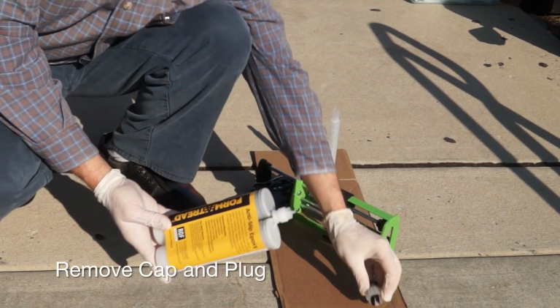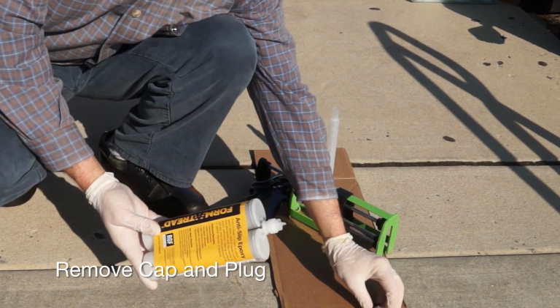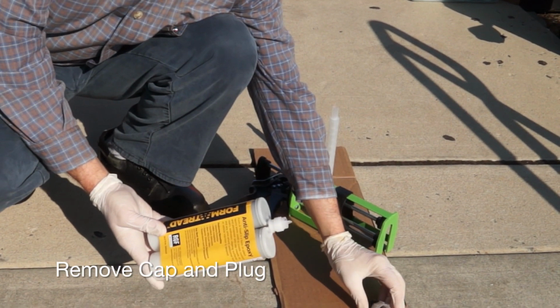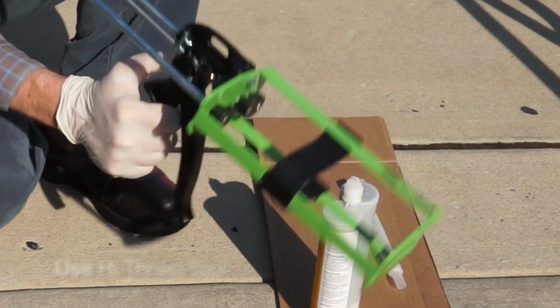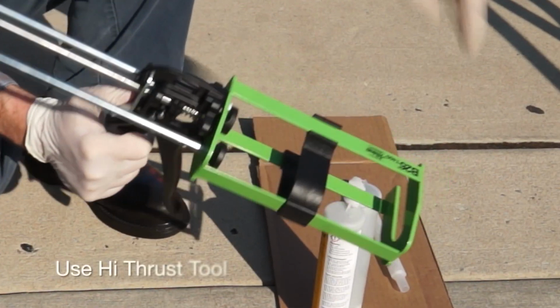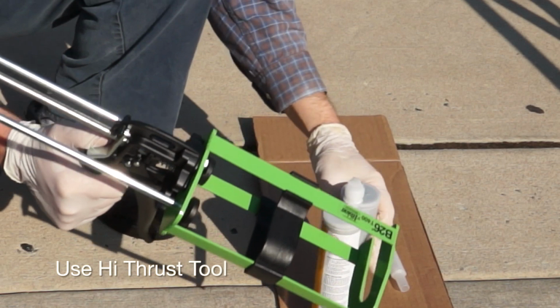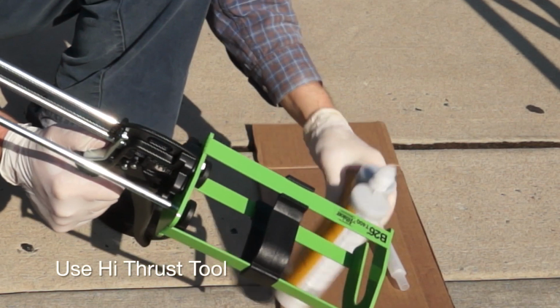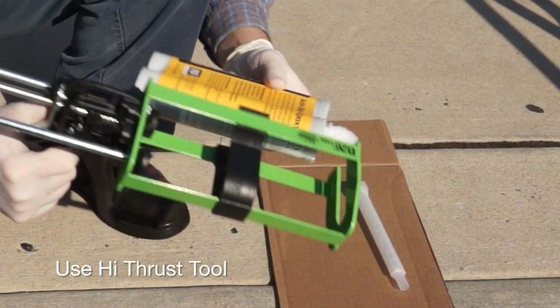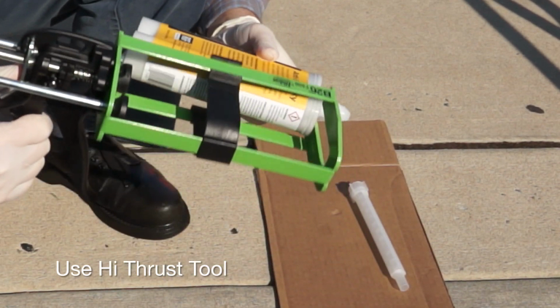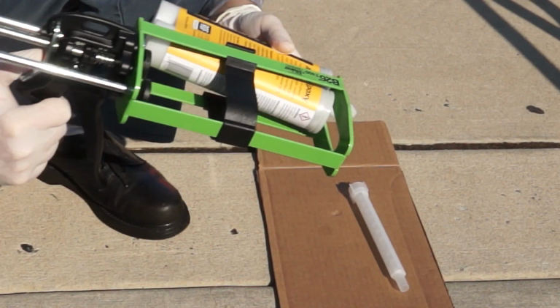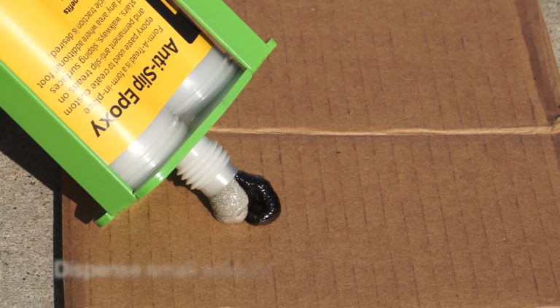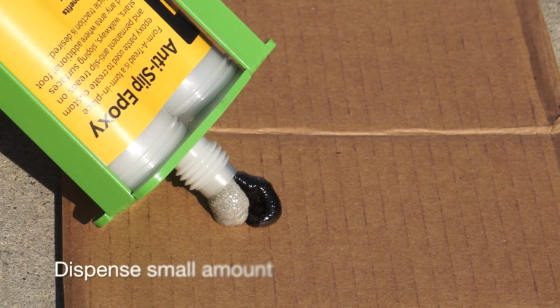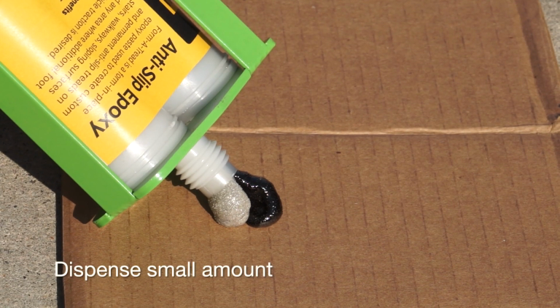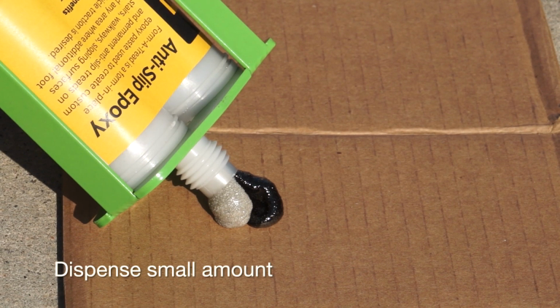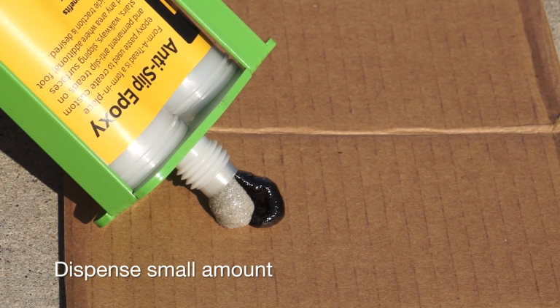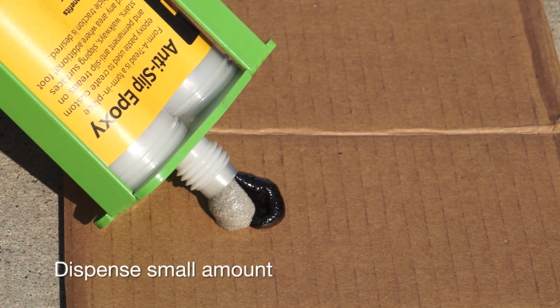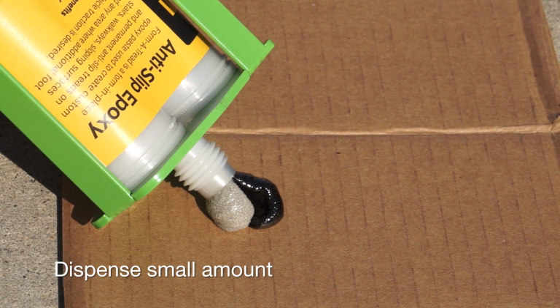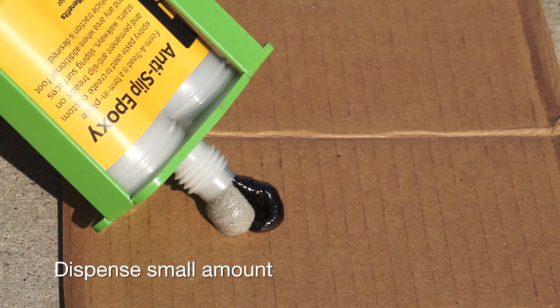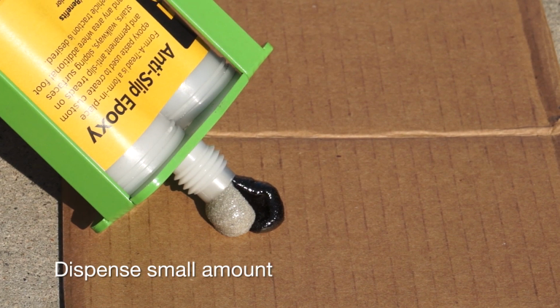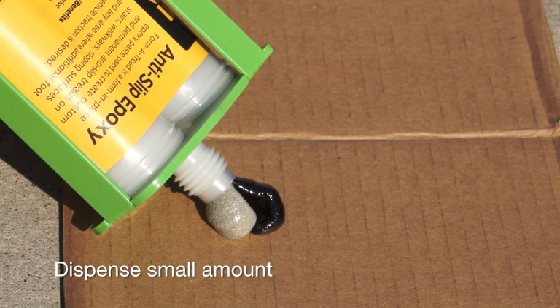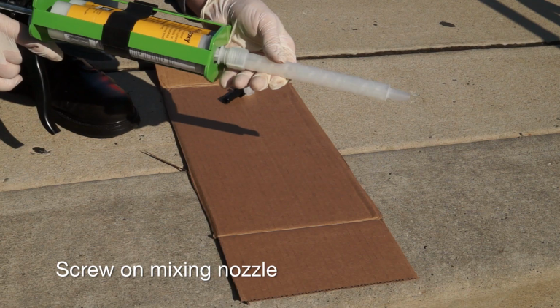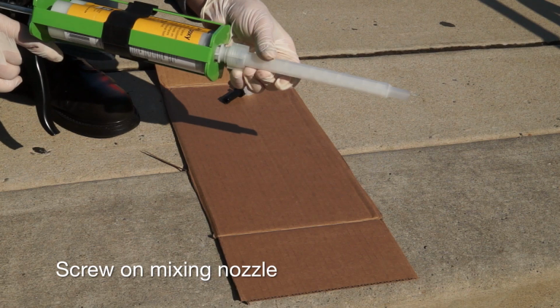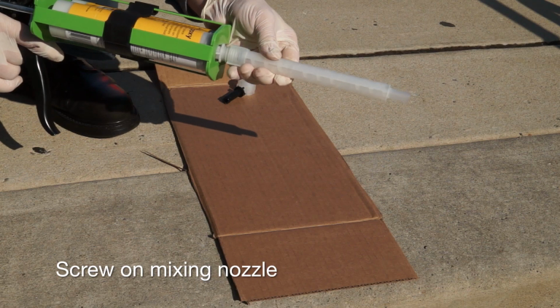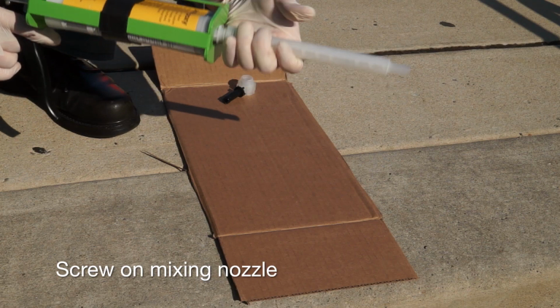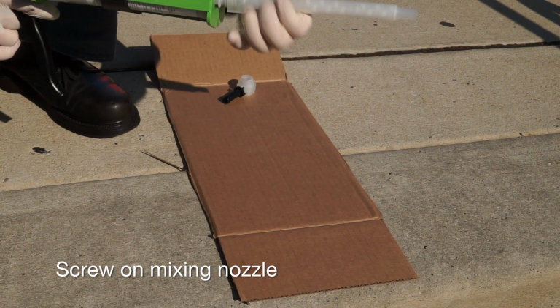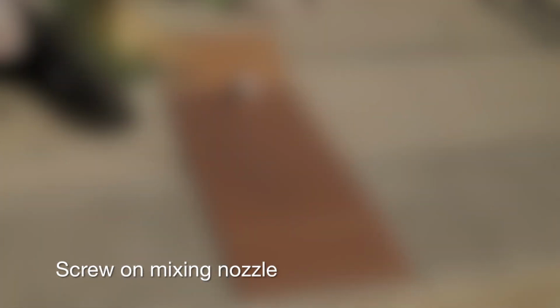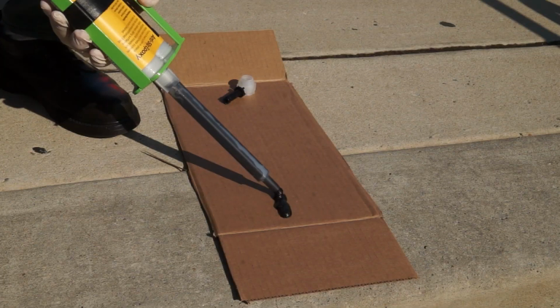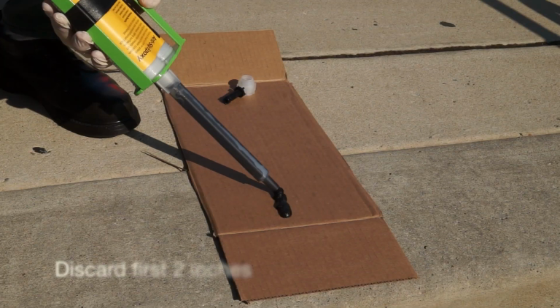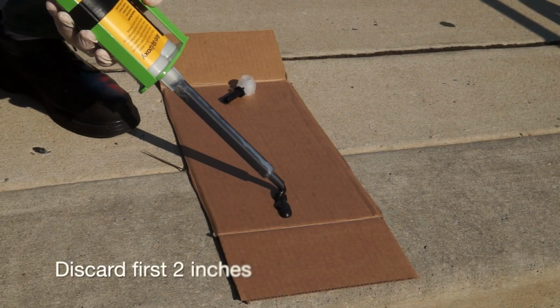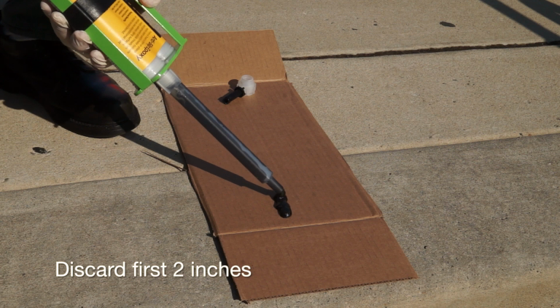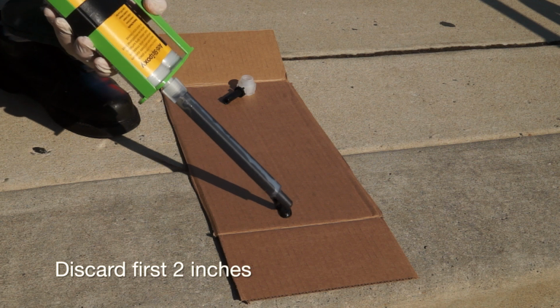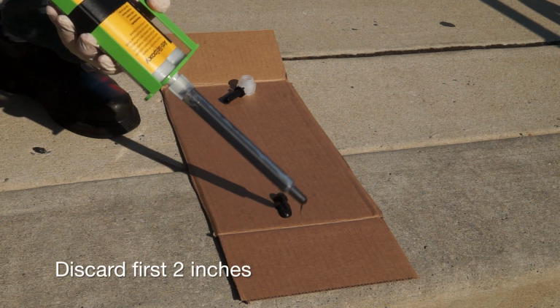To prepare the cartridge, remove the cap and plug and place in a high-thrust dispensing tool. Dispense a small amount and ensure both parts flow evenly. Screw on the mixing nozzle, dispense the epoxy, and discard the first two inches.